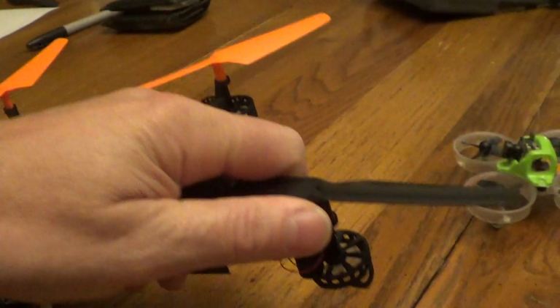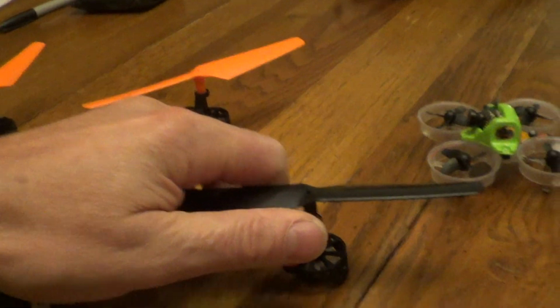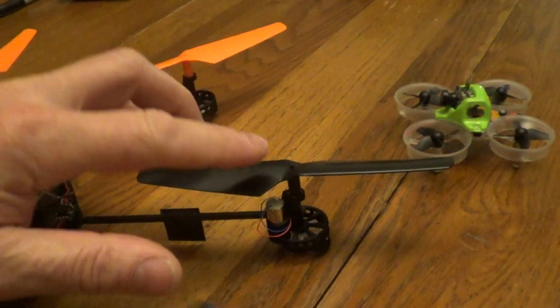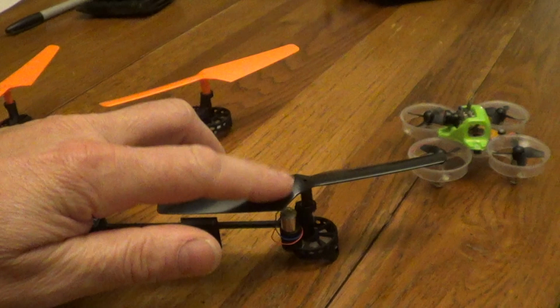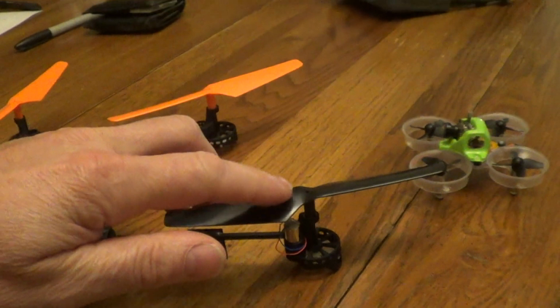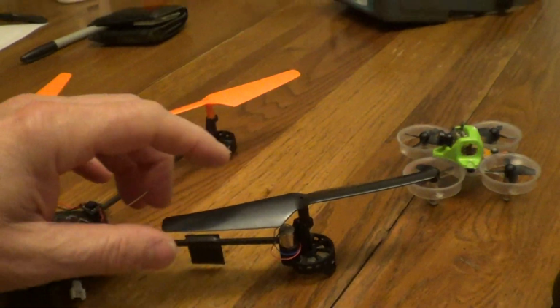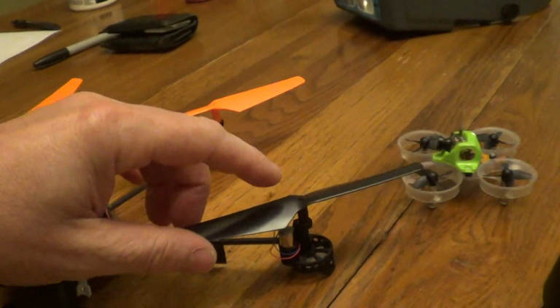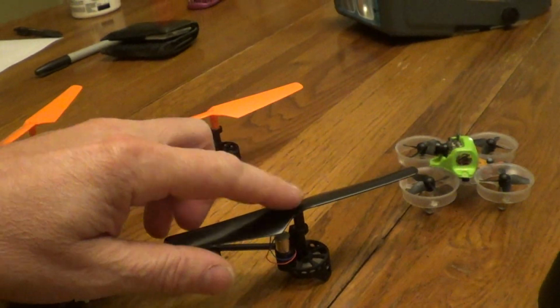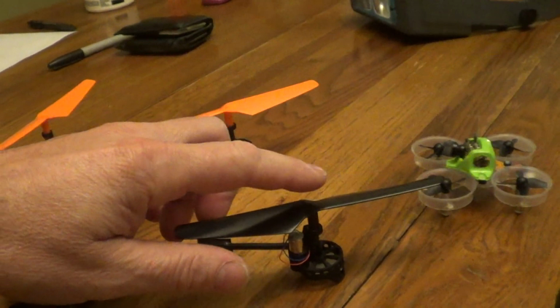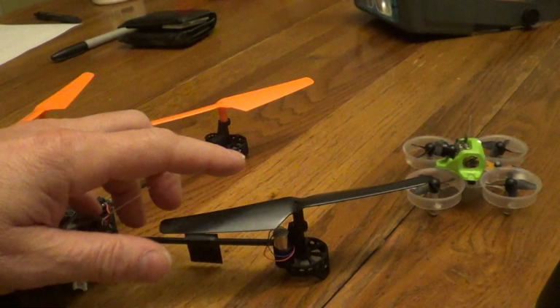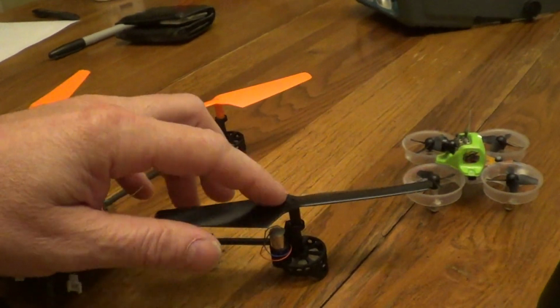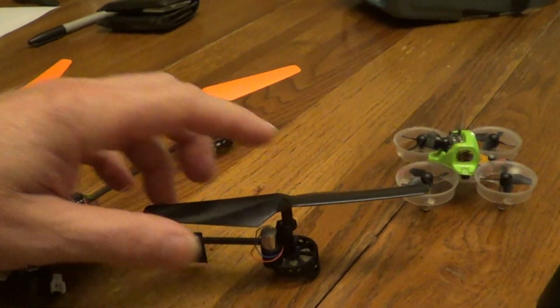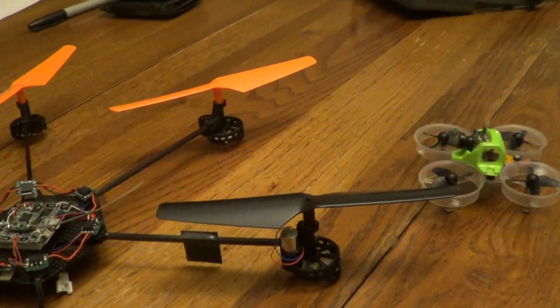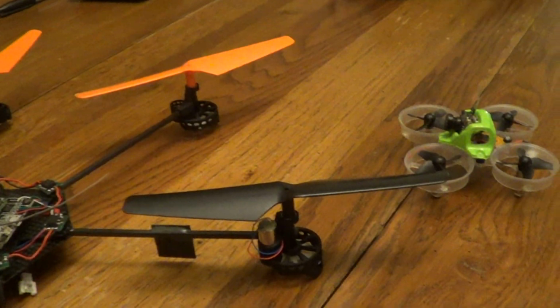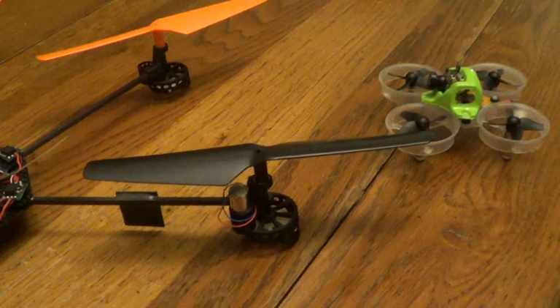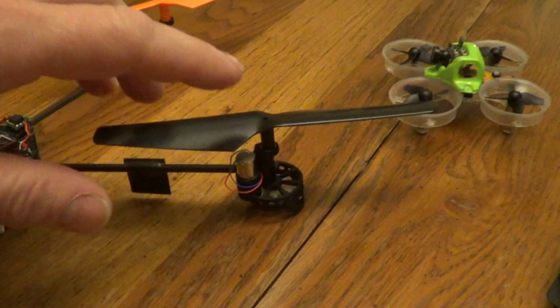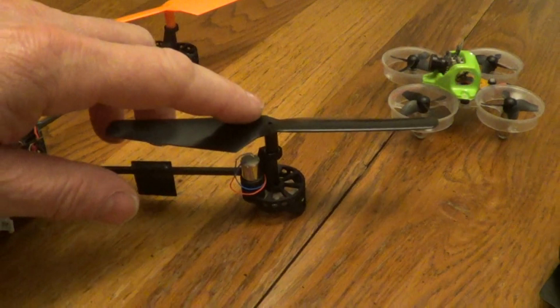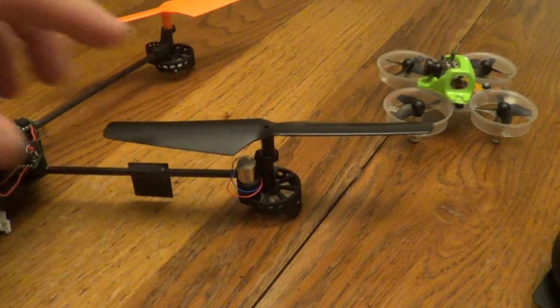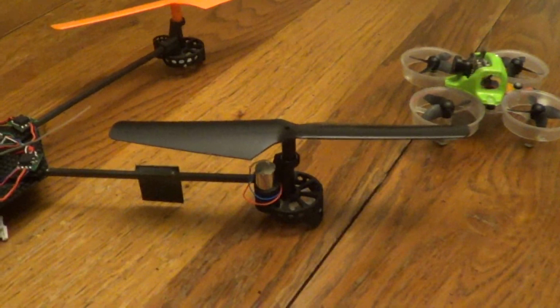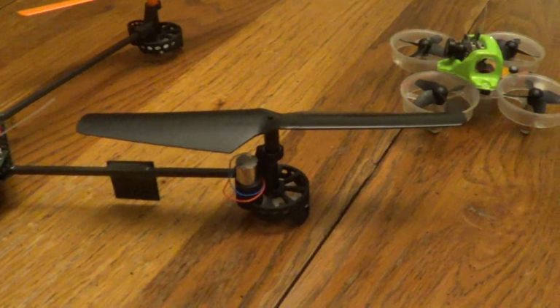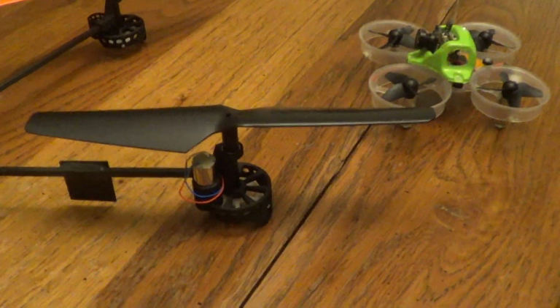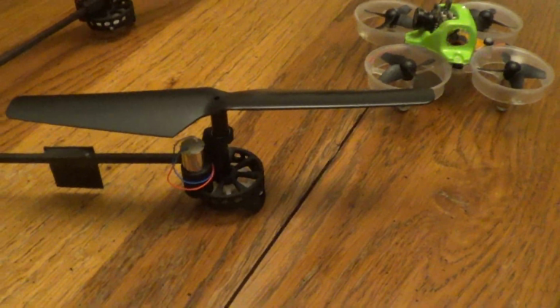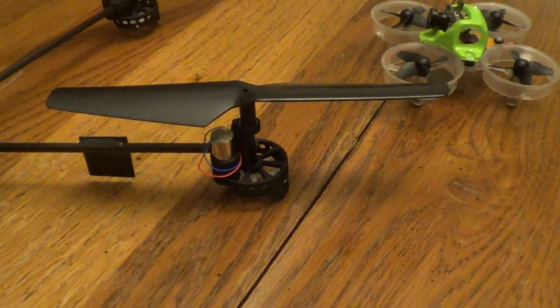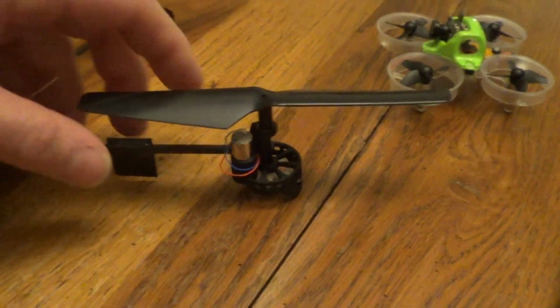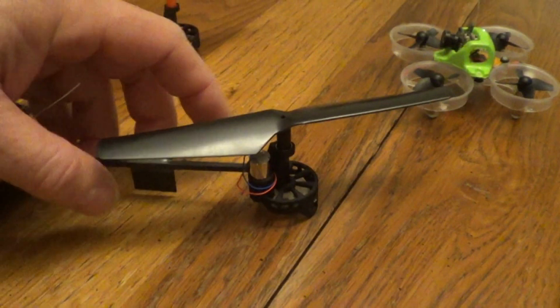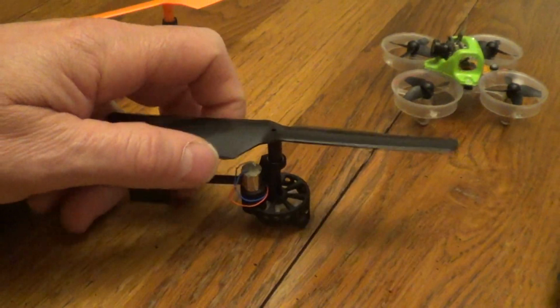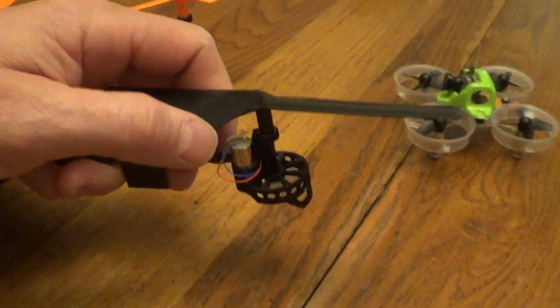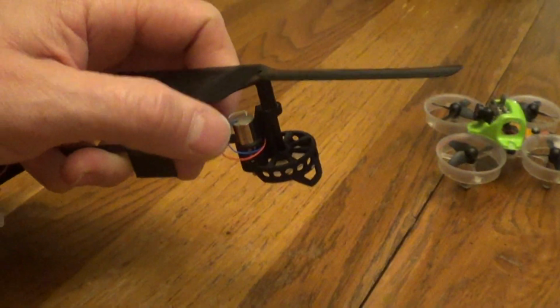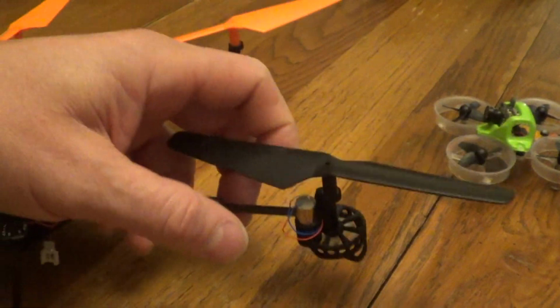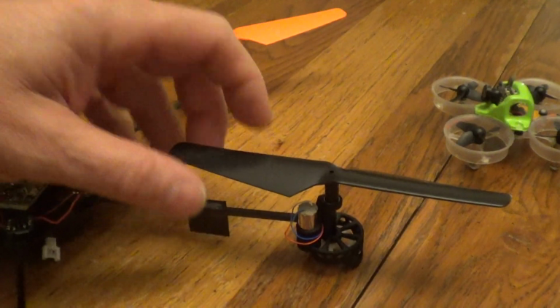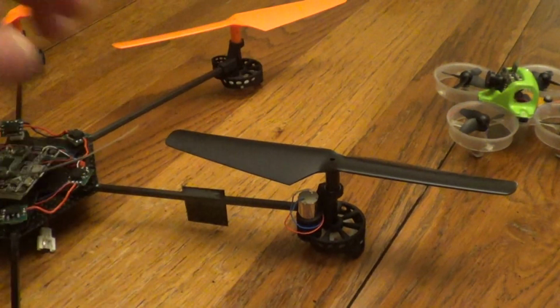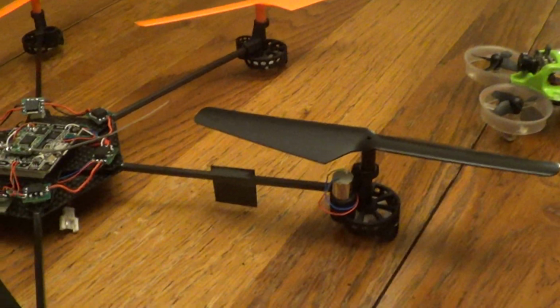If this were brushless it would be about half that efficiency — brushless is around 7 grams per watt. So the best efficiency is brushed with a gear reduction.